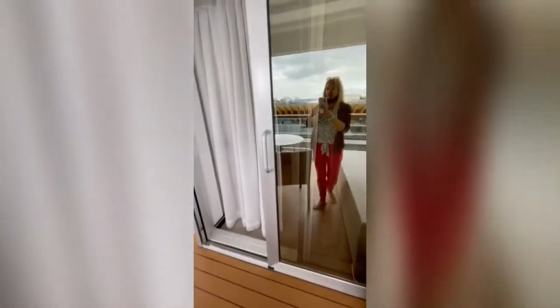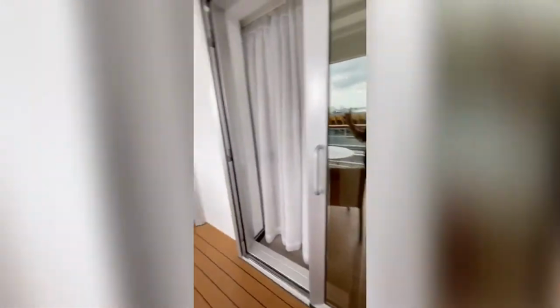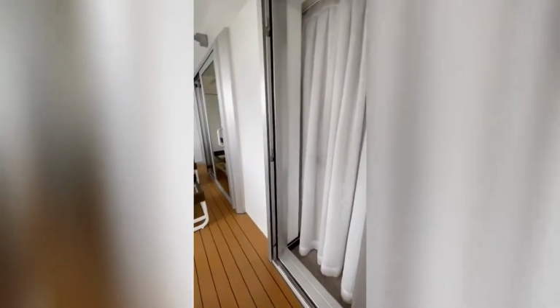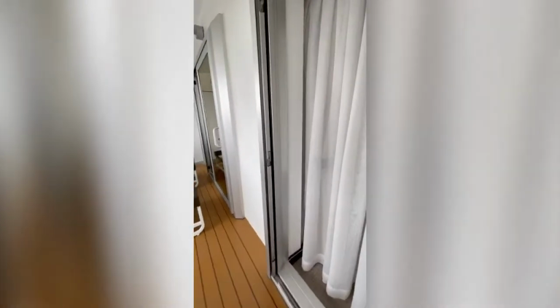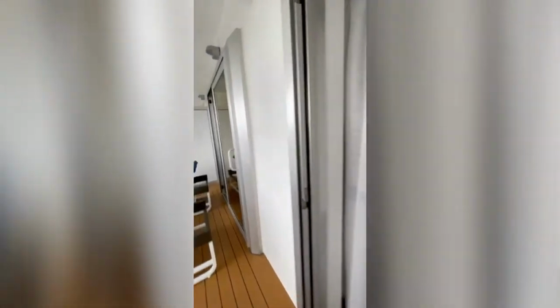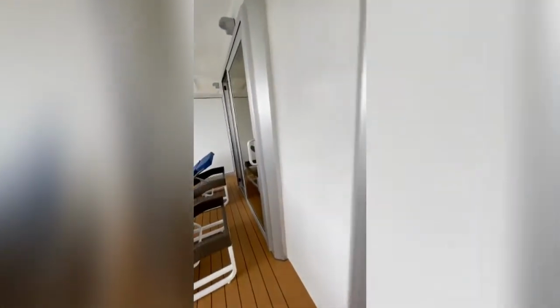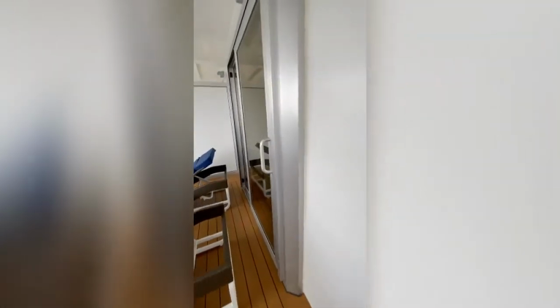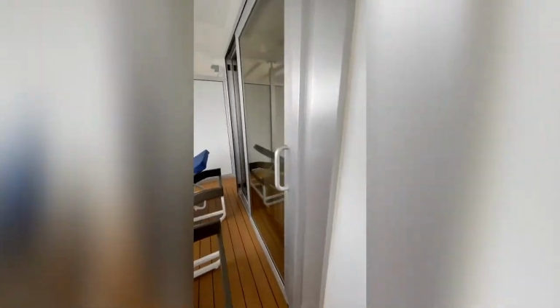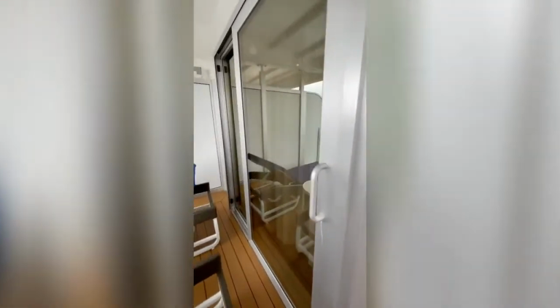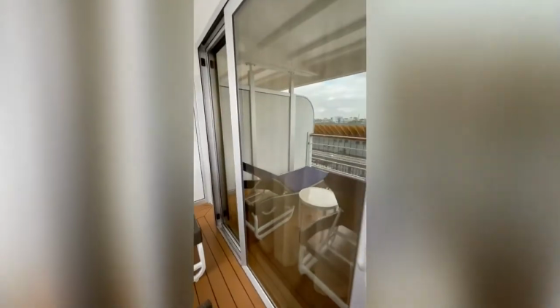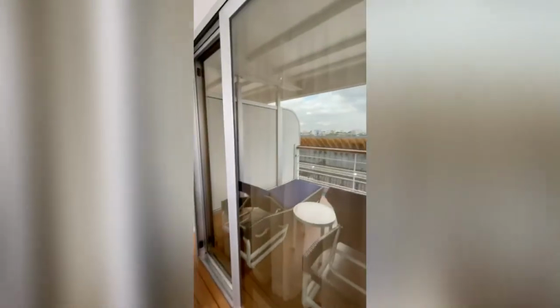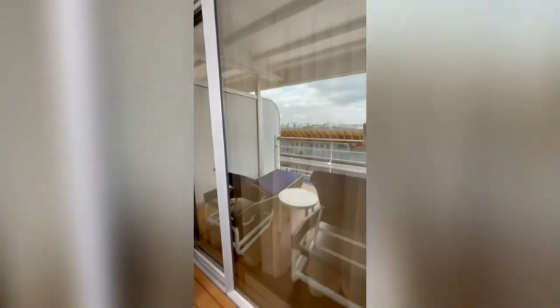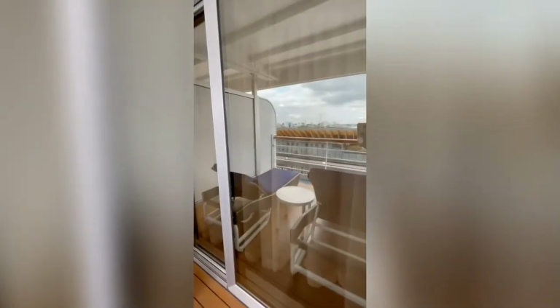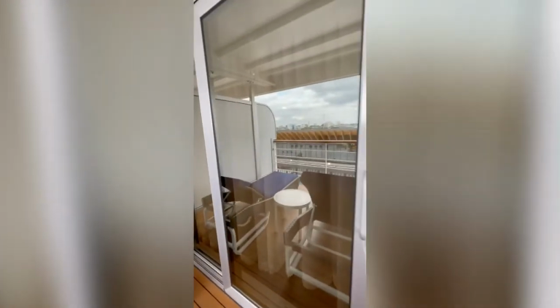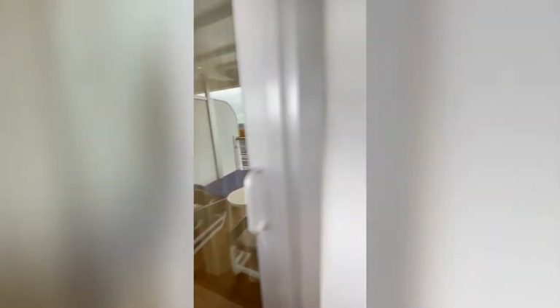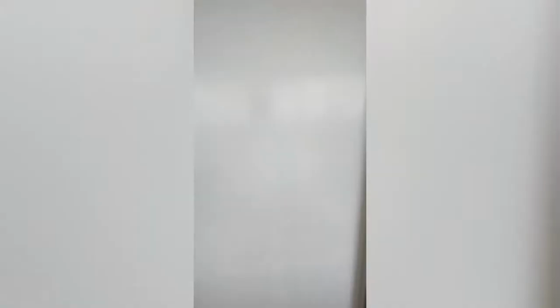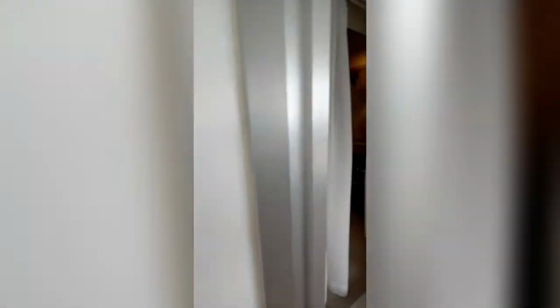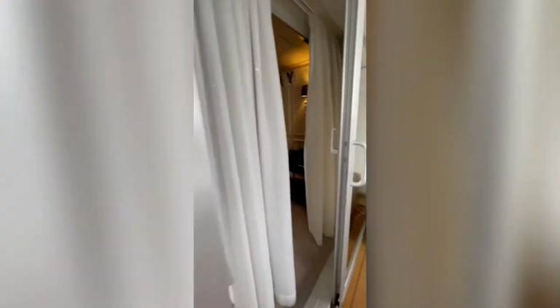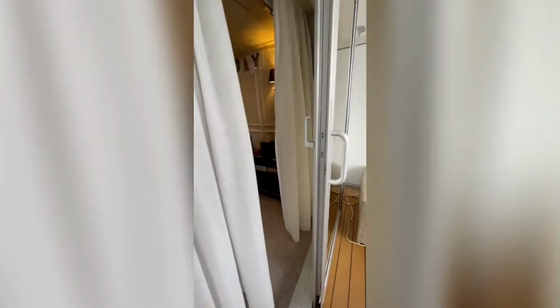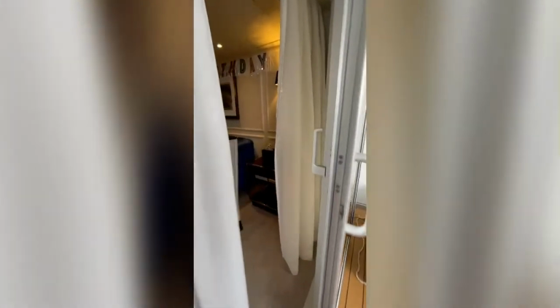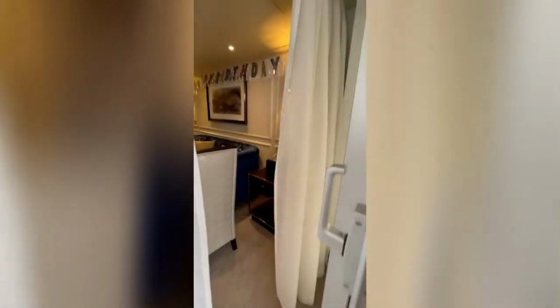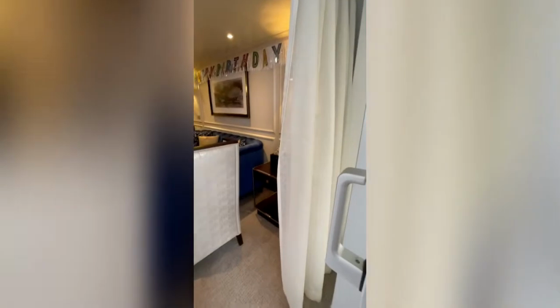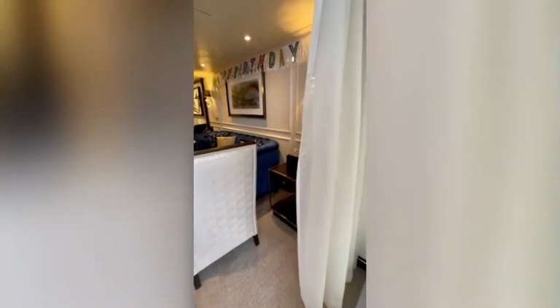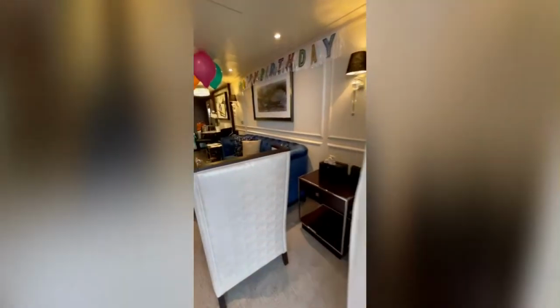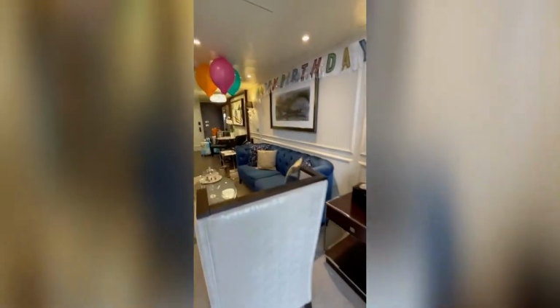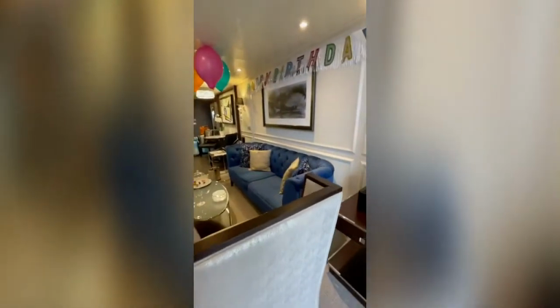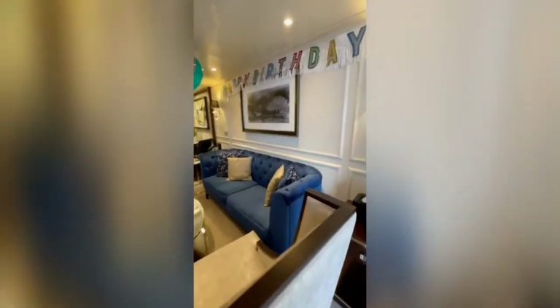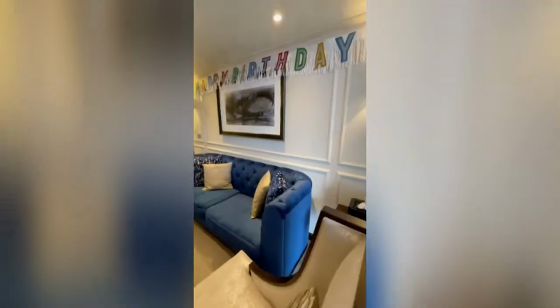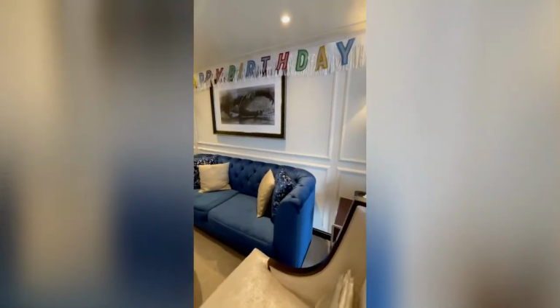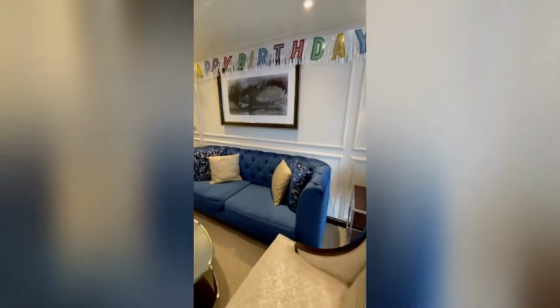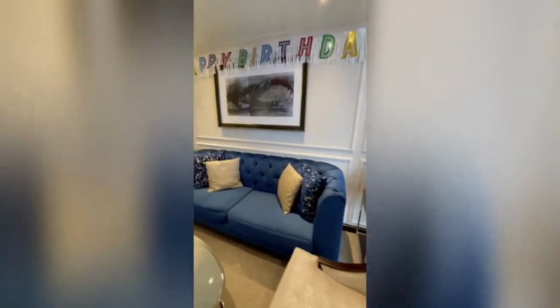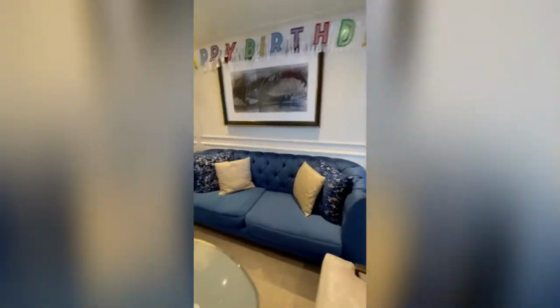Two doors — one off of the living room area and one off of the bedroom. So there you have it, this is our lovely suite on board Regent Seven Seas Splendor.